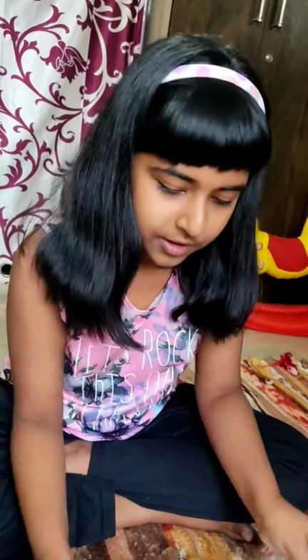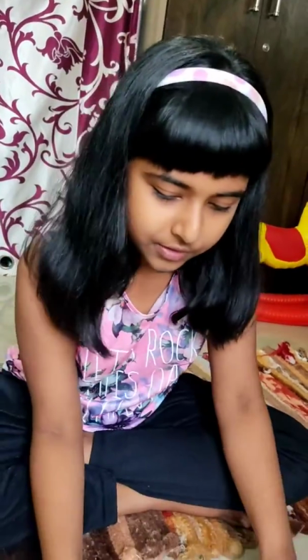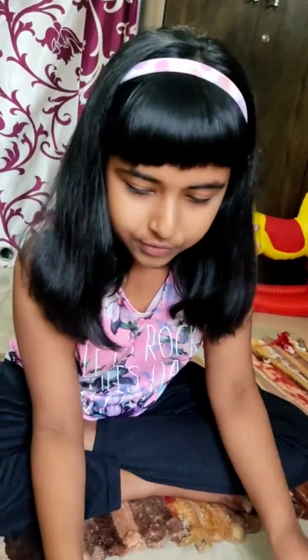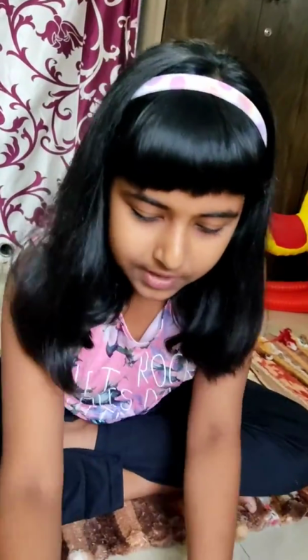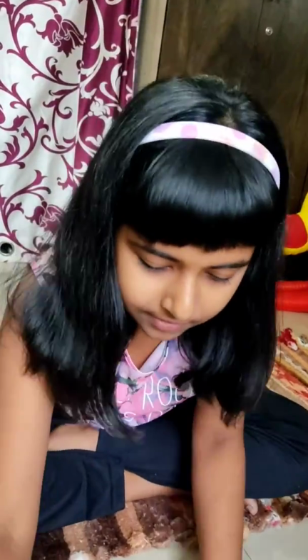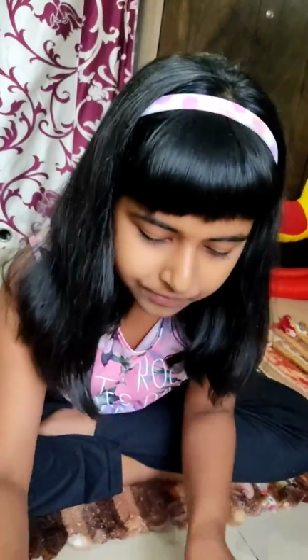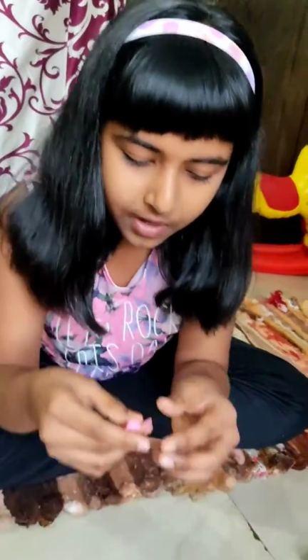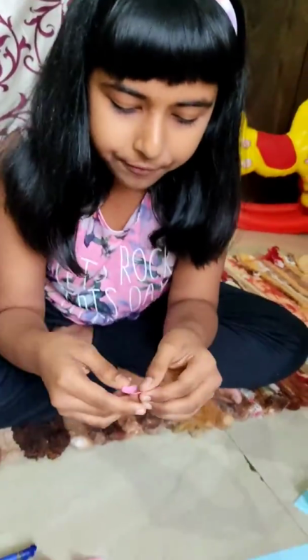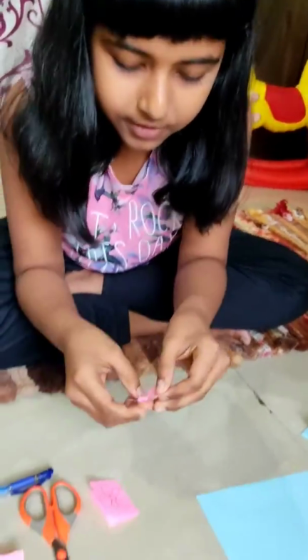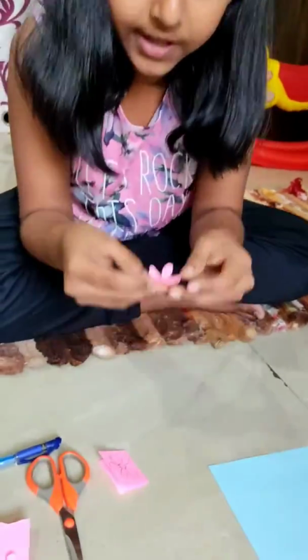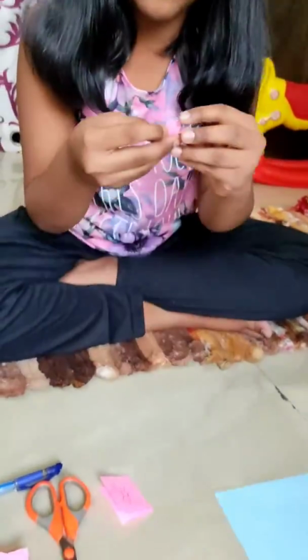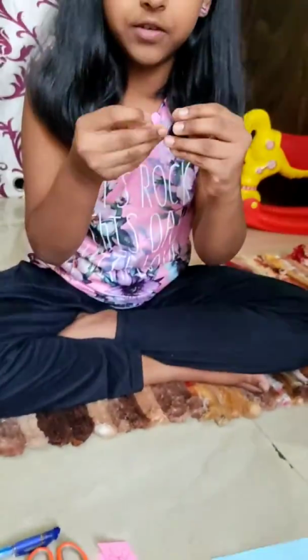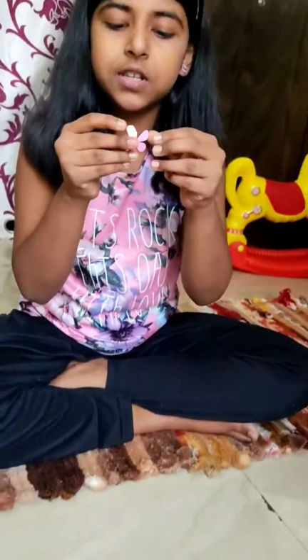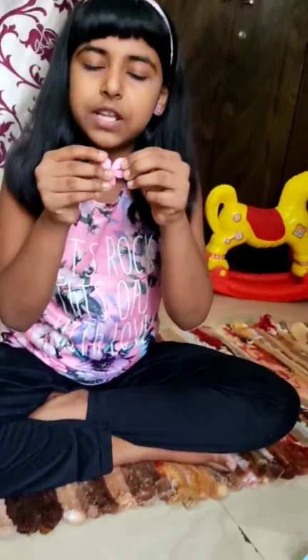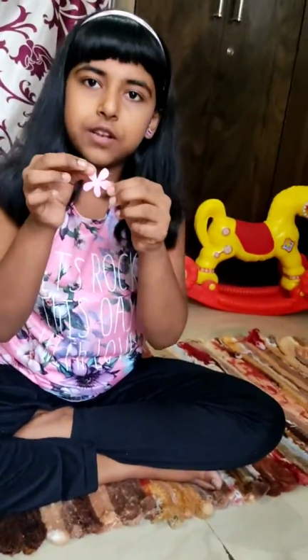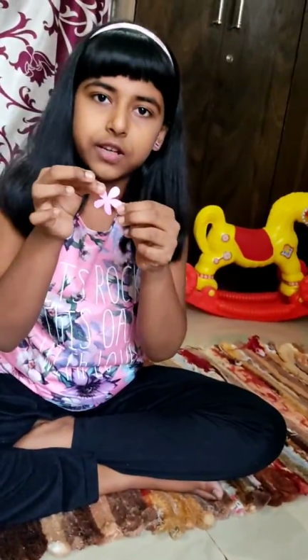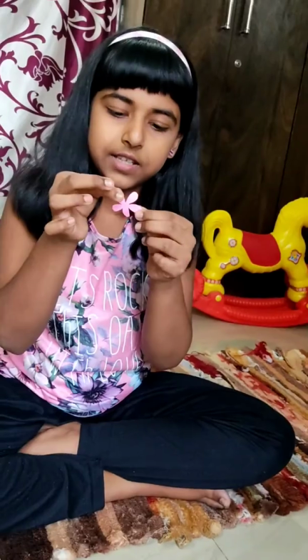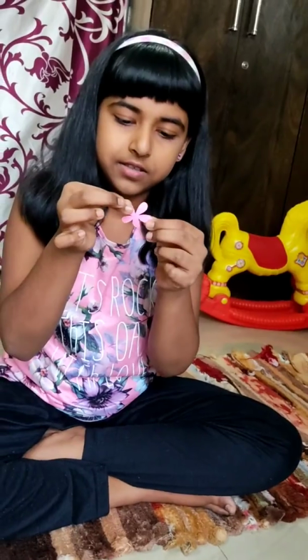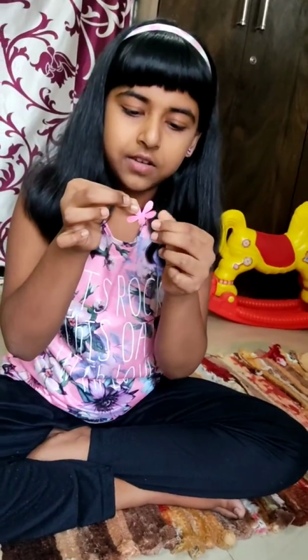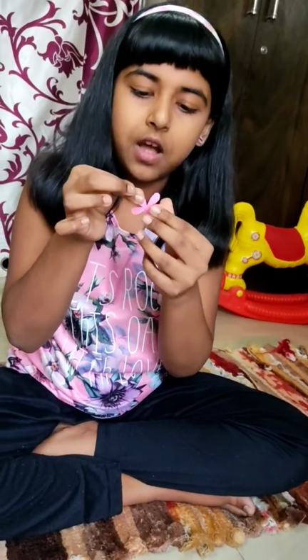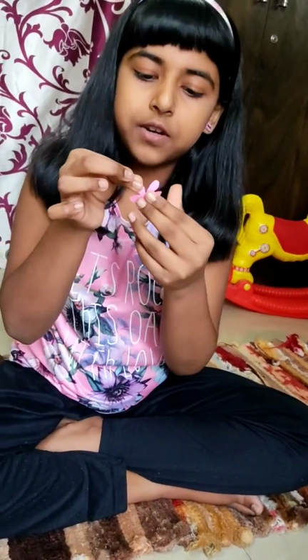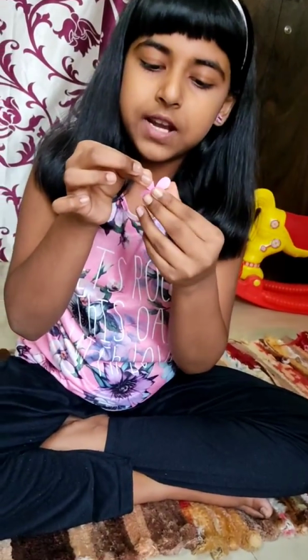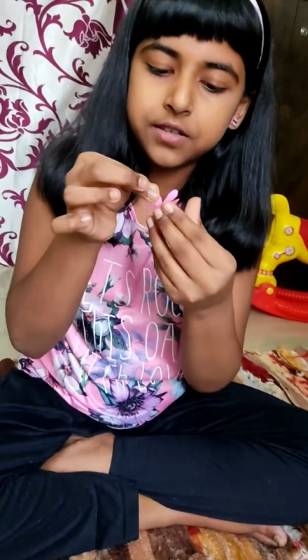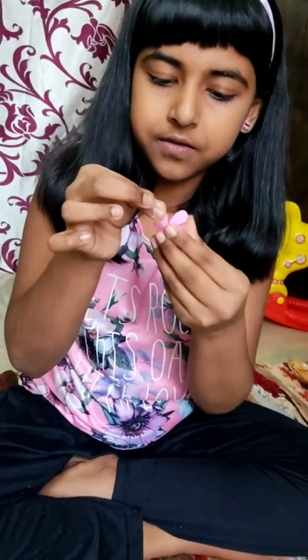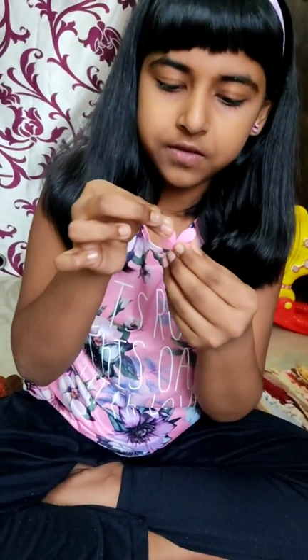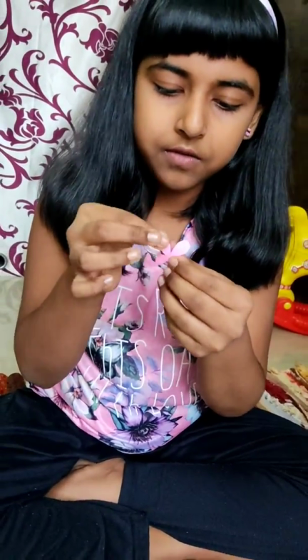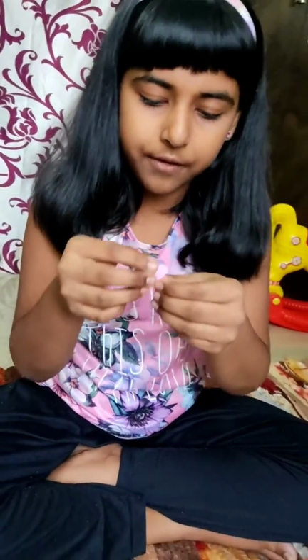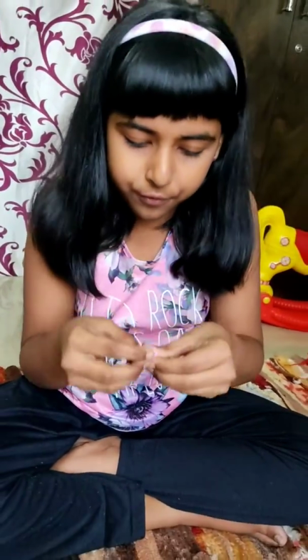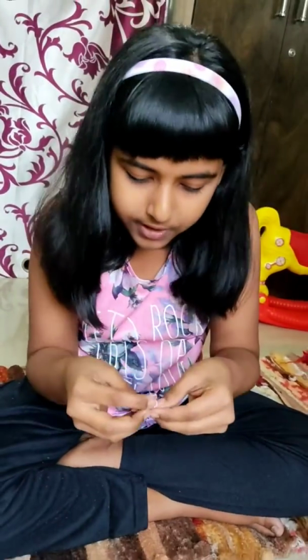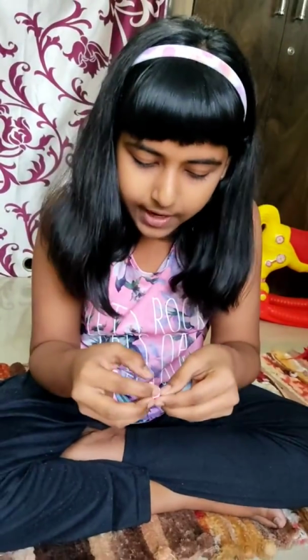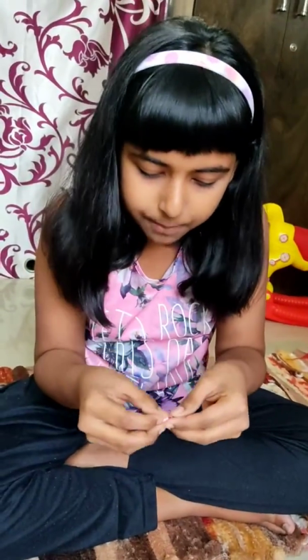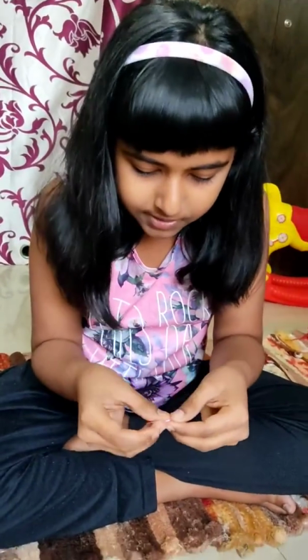Then, after cutting the flowers, they will look like this. After that, we have to fold it like a parcel.